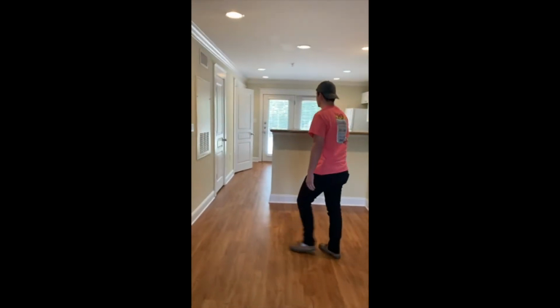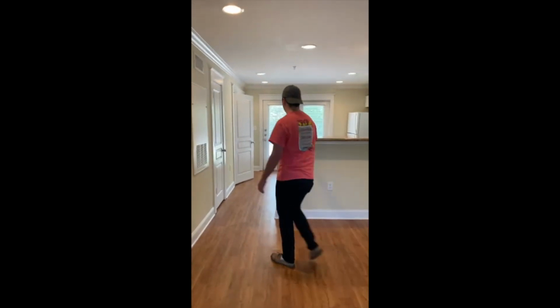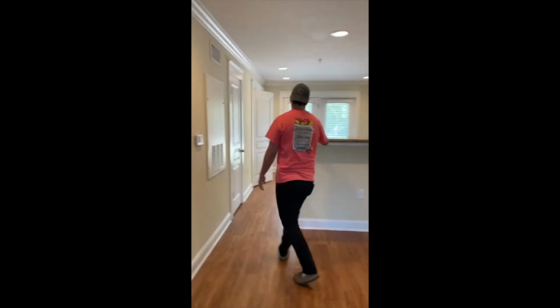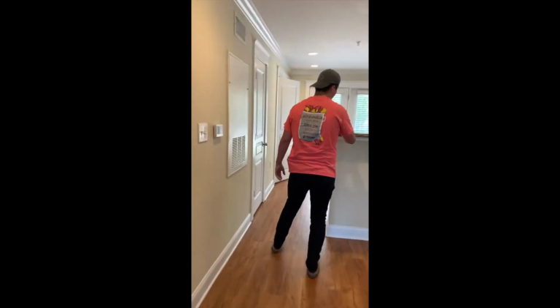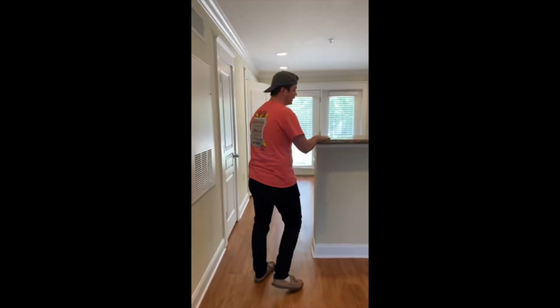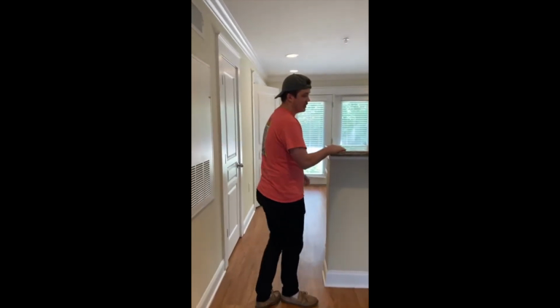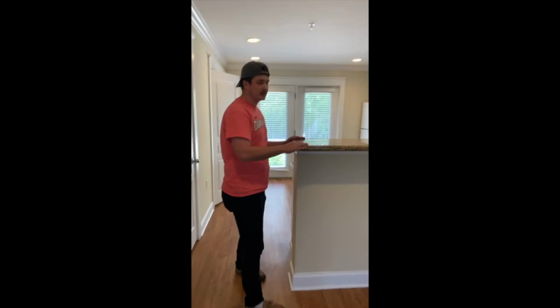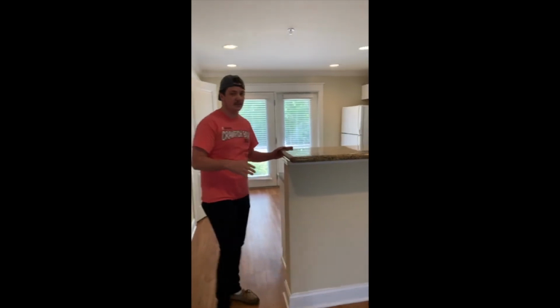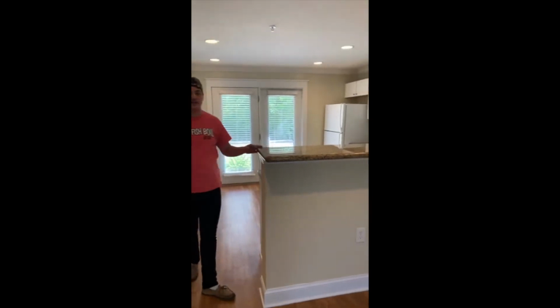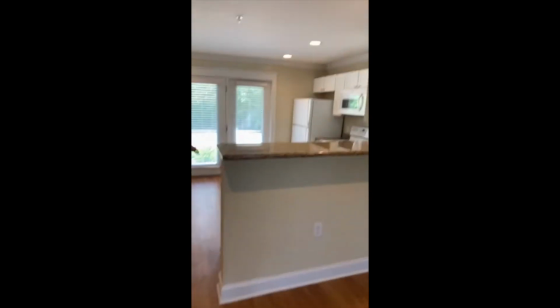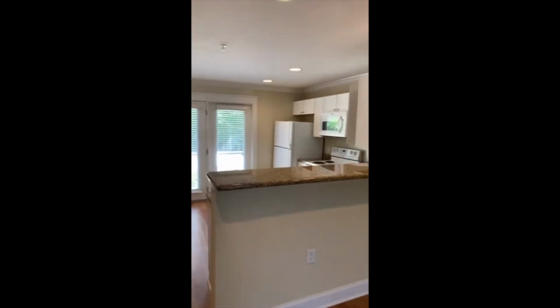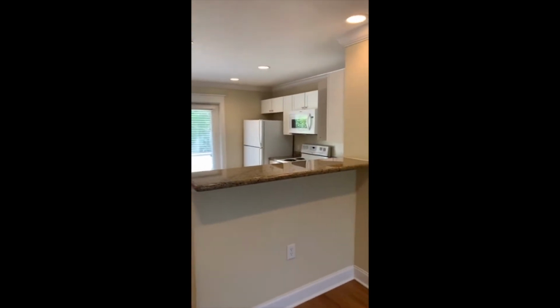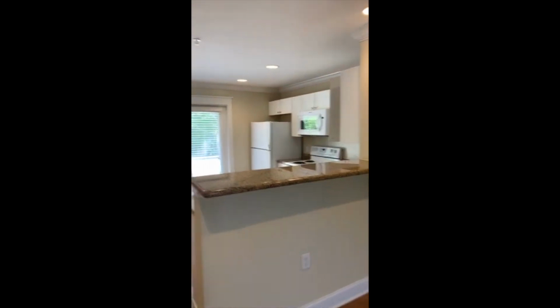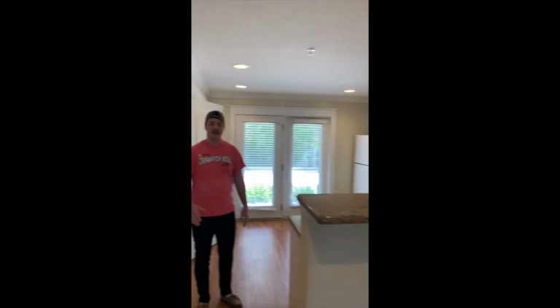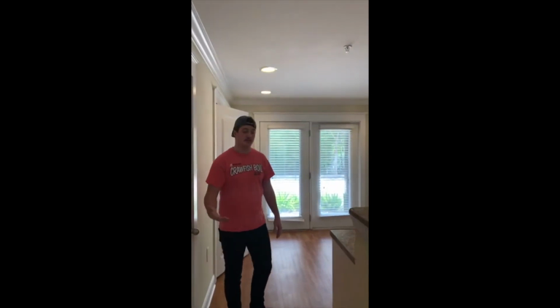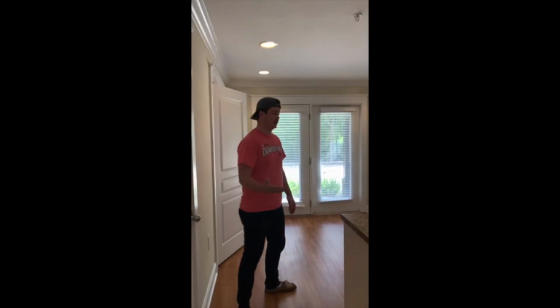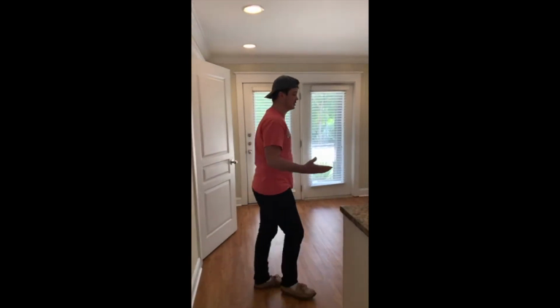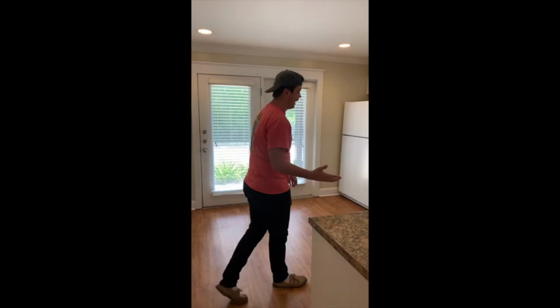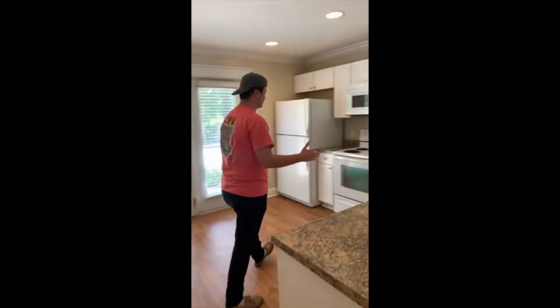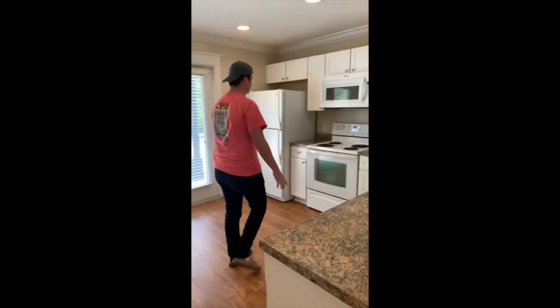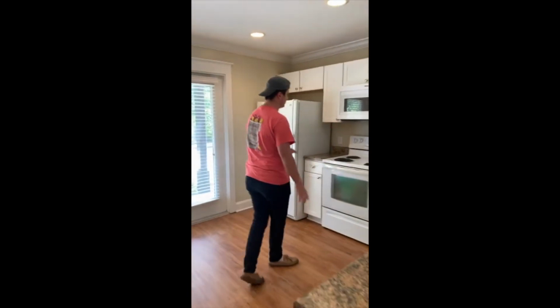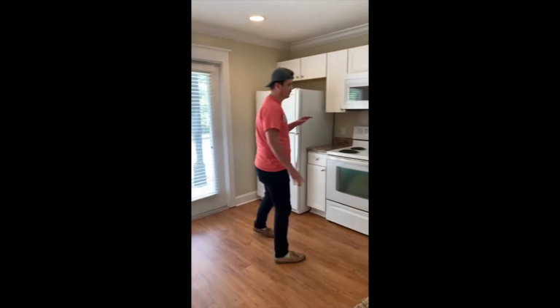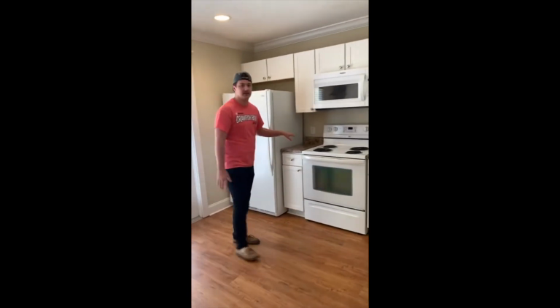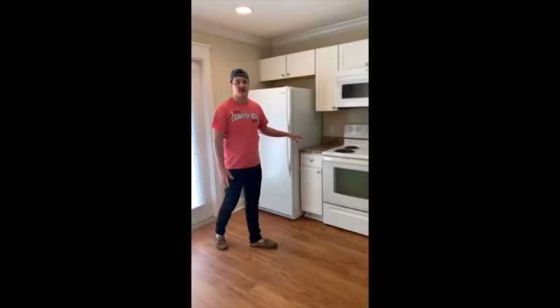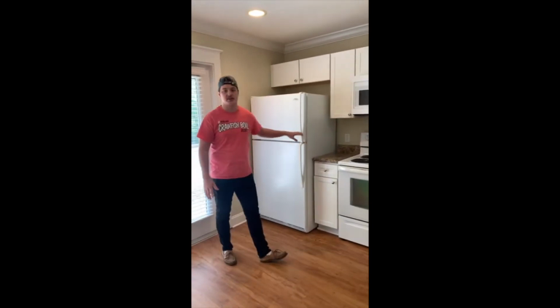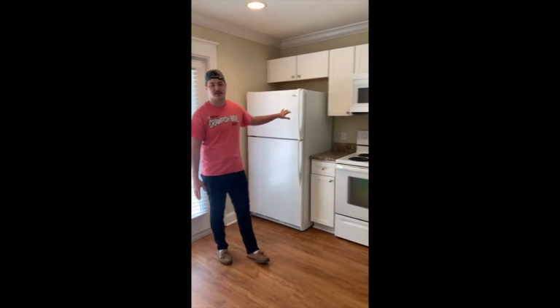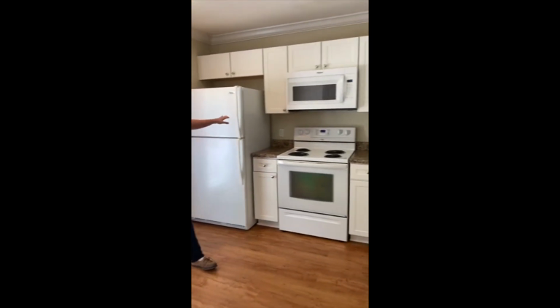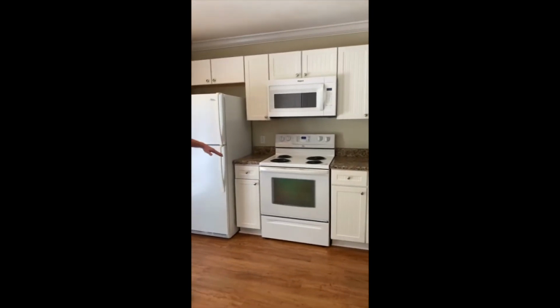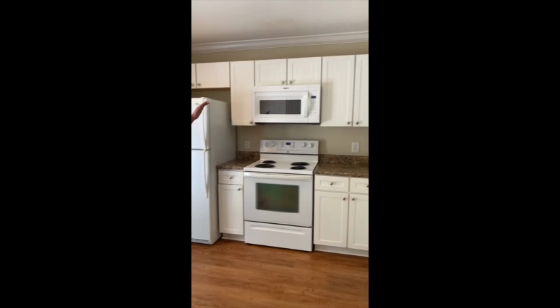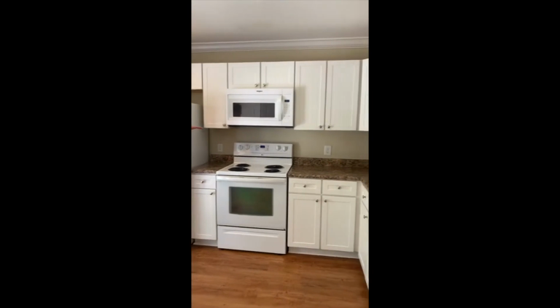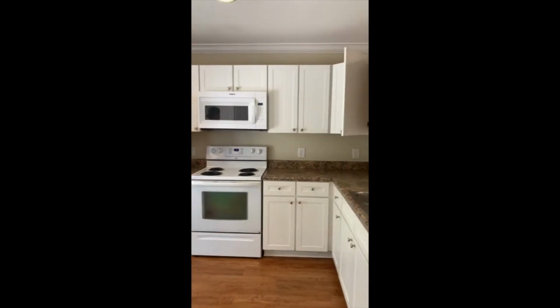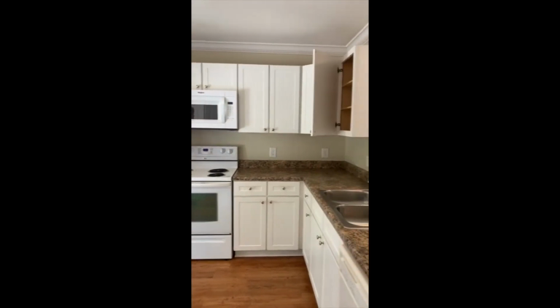Great countertop idea for bar seating. Now, obviously this is an unfurnished option, so this is what you get with the unfurnished. As you can tell, we still have all the major appliances even though it's unfurnished — your refrigerator, your stove, microwave, dishwasher, and sink.